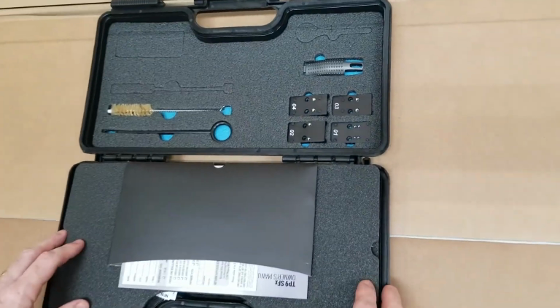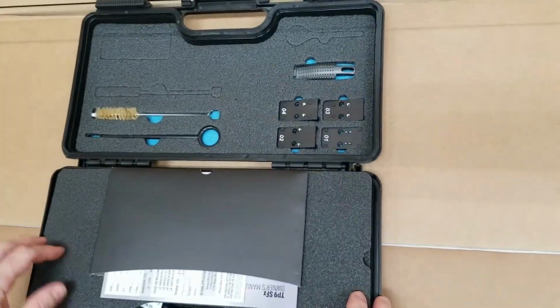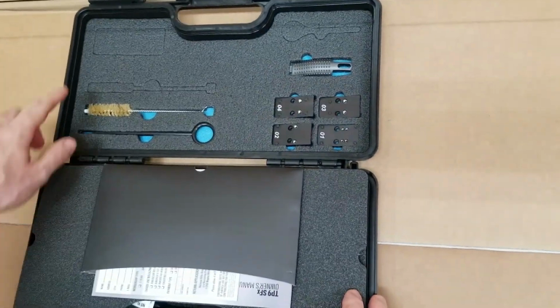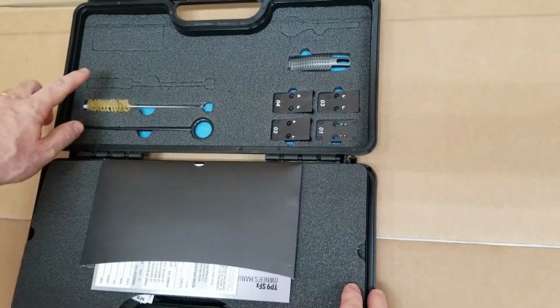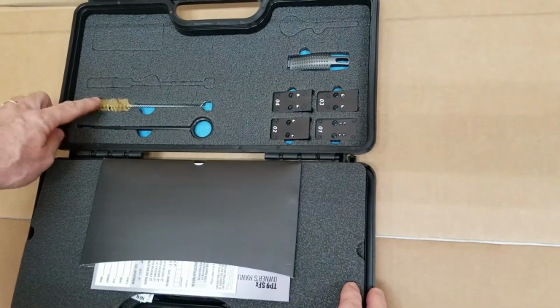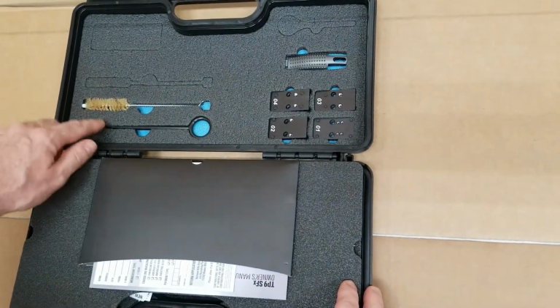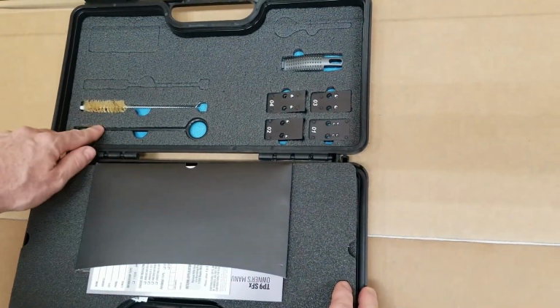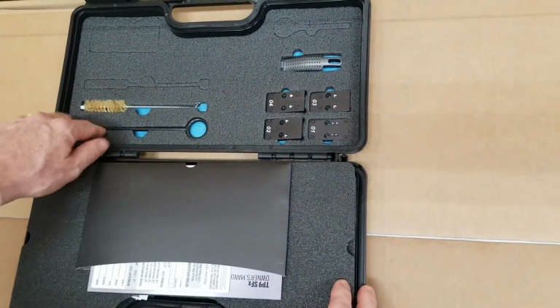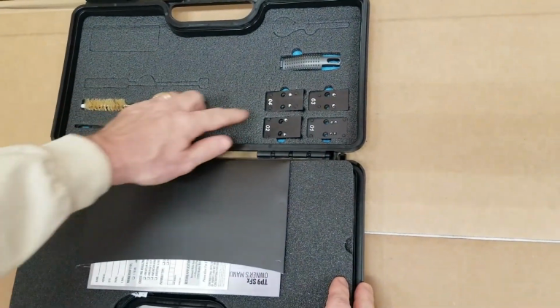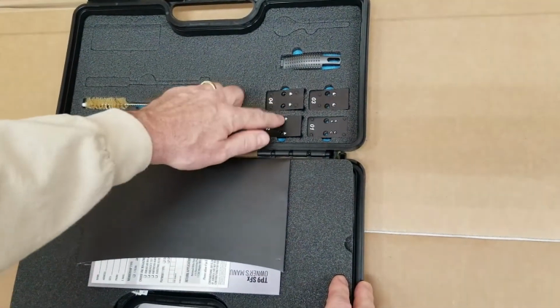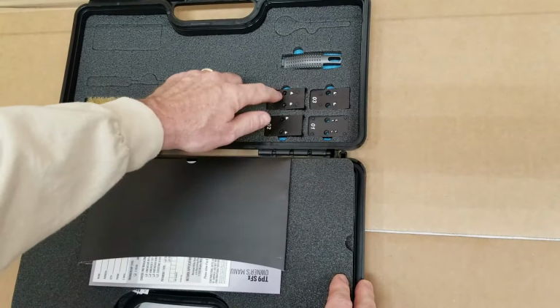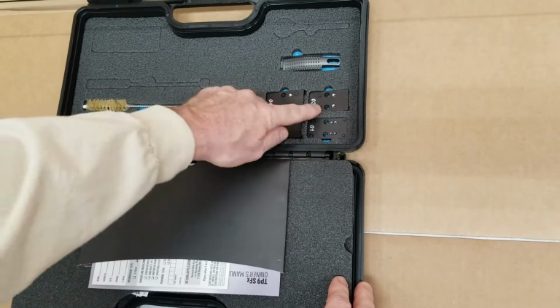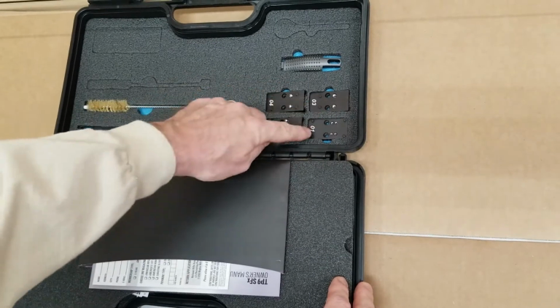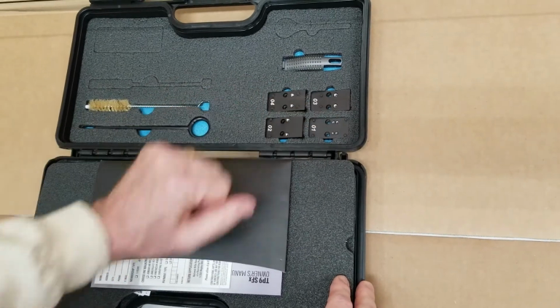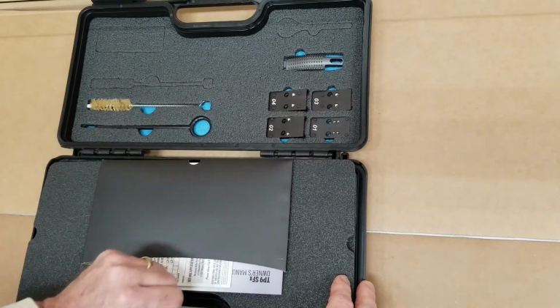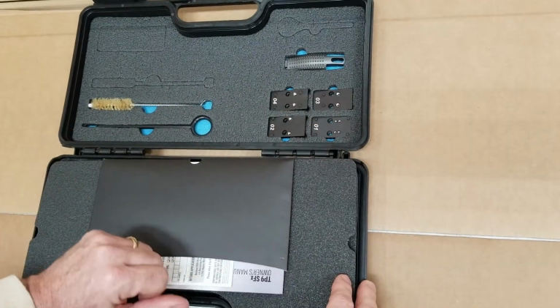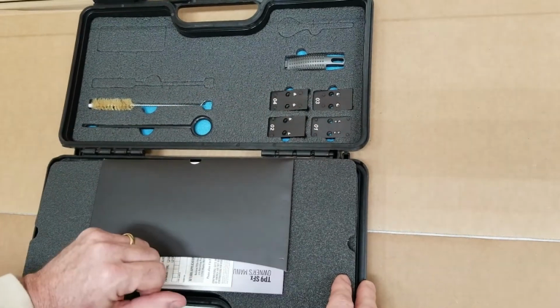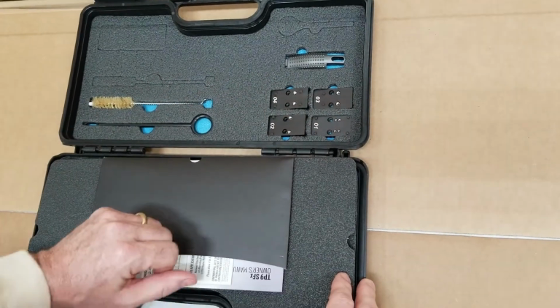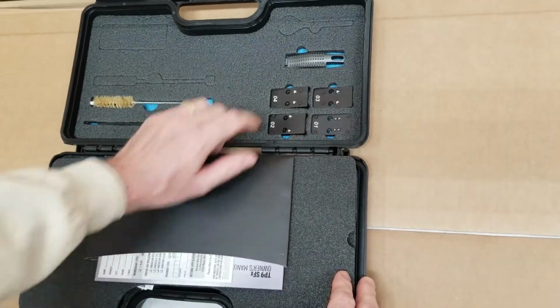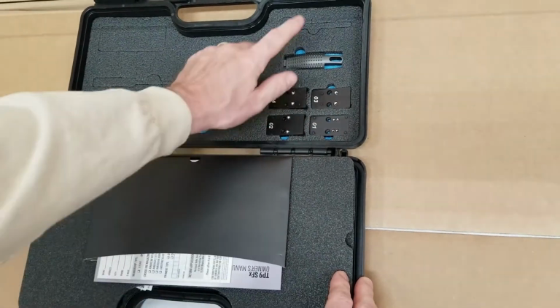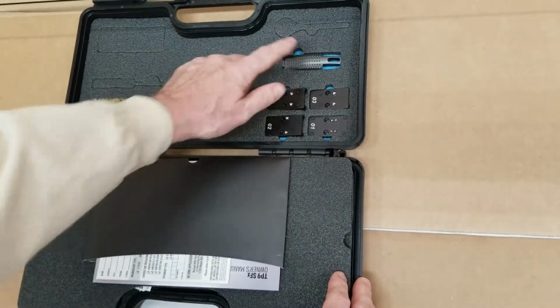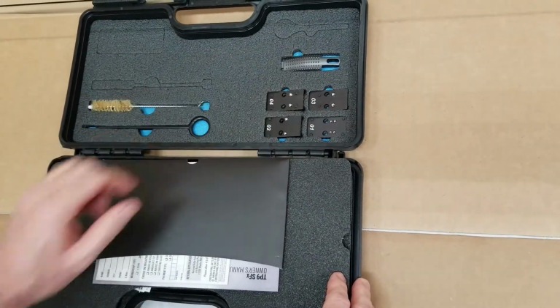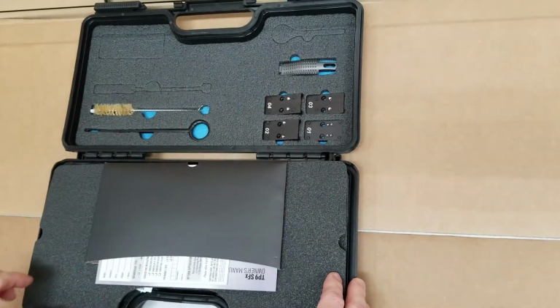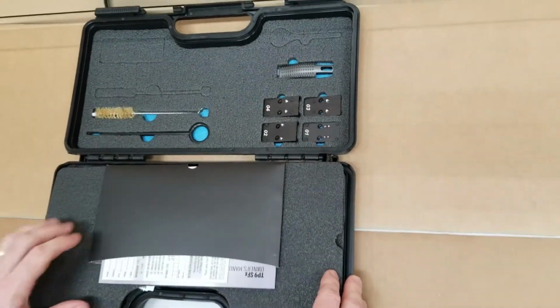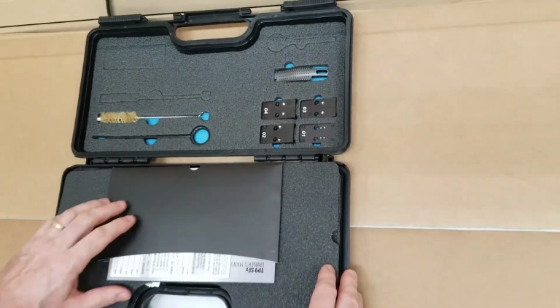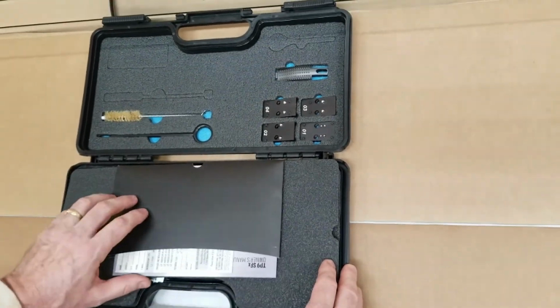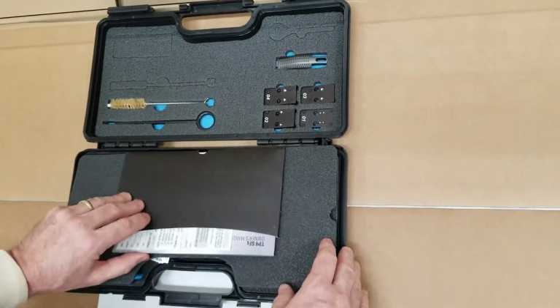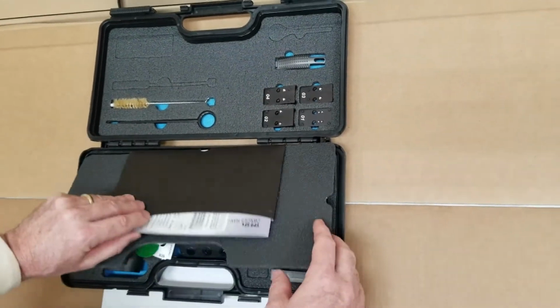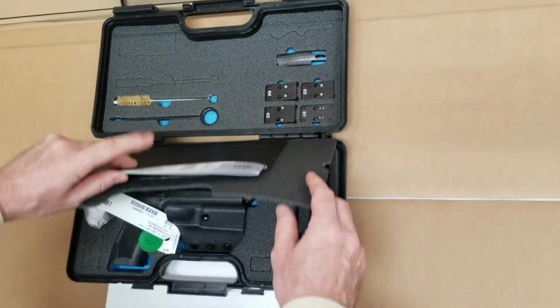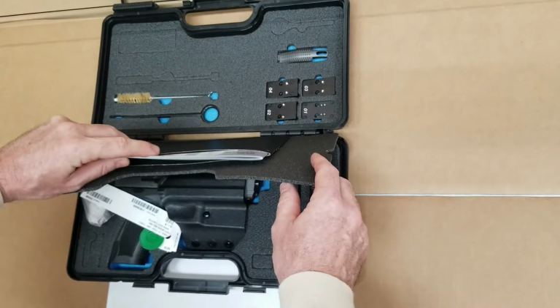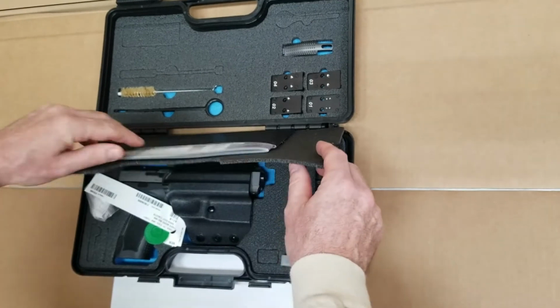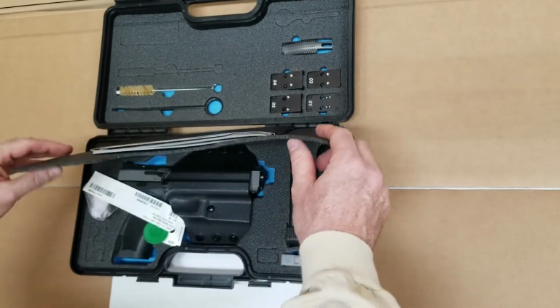We got our brush, our rod, various plates for different optics, a grip panel, and paperwork.